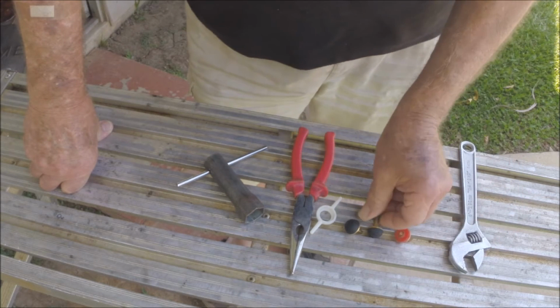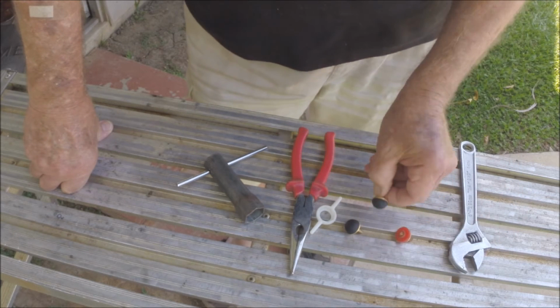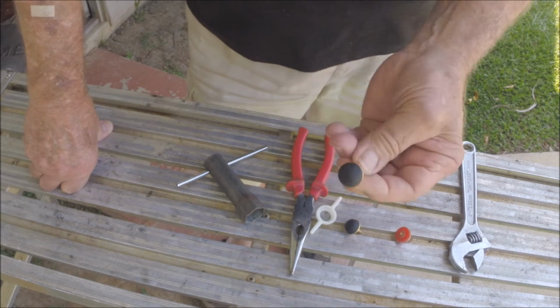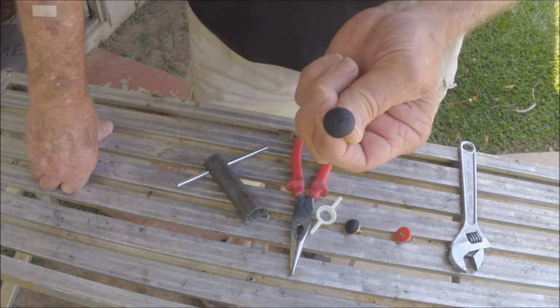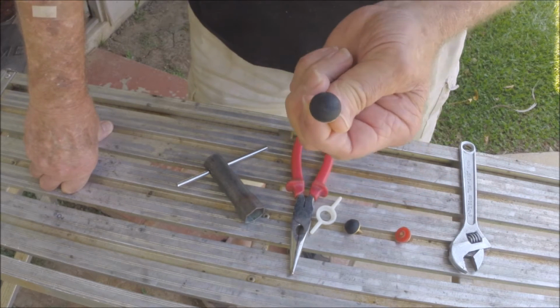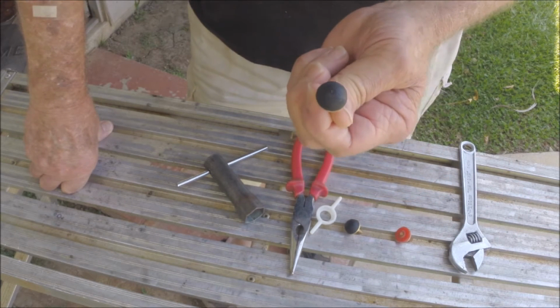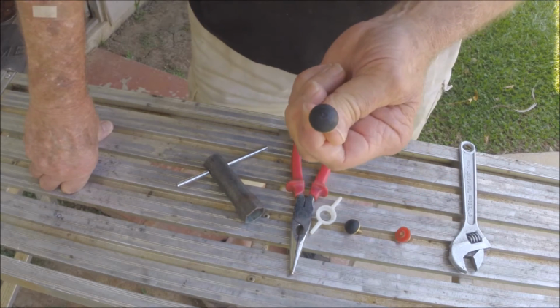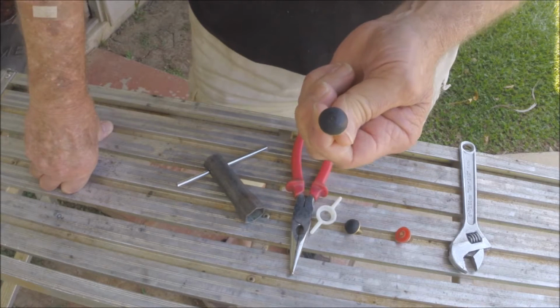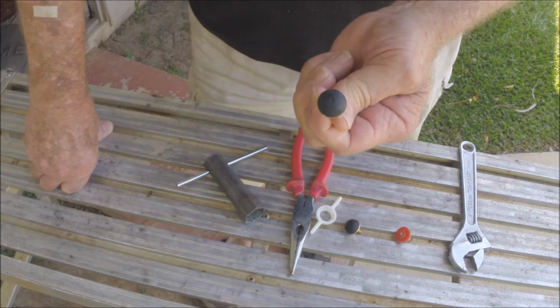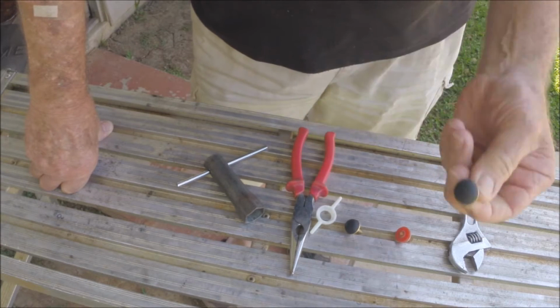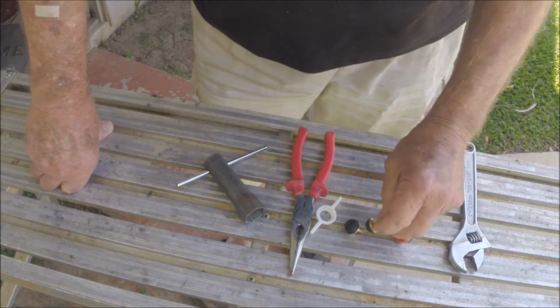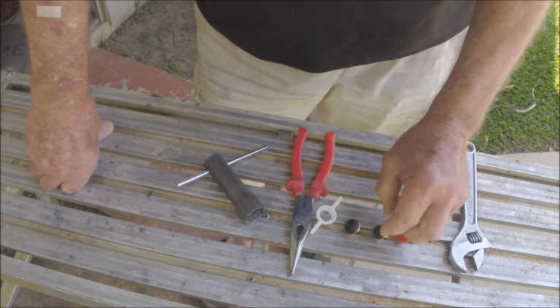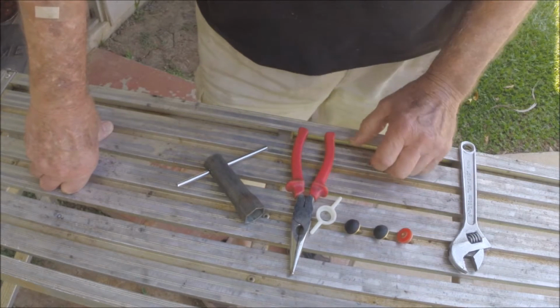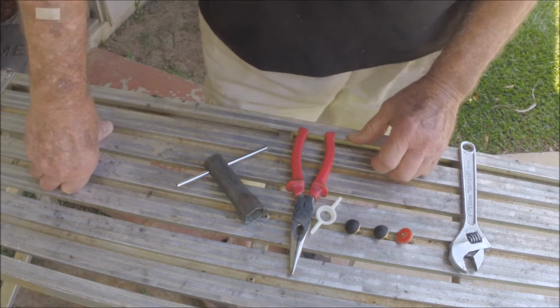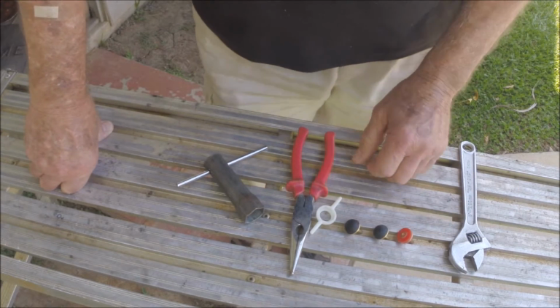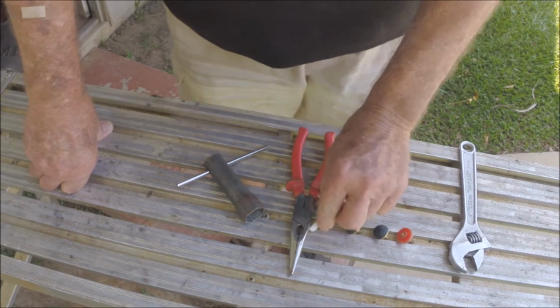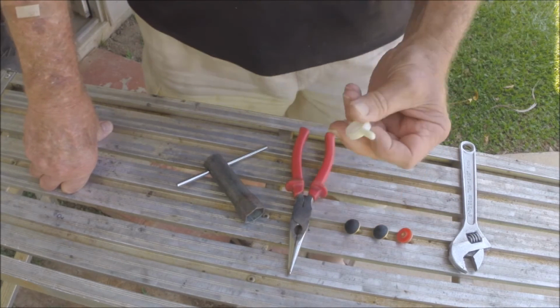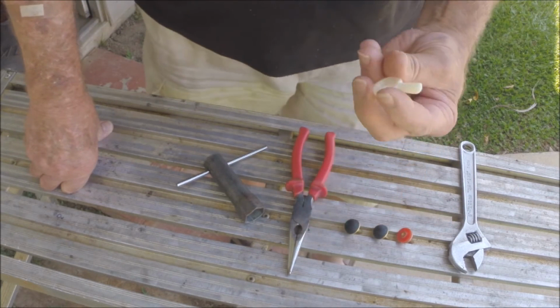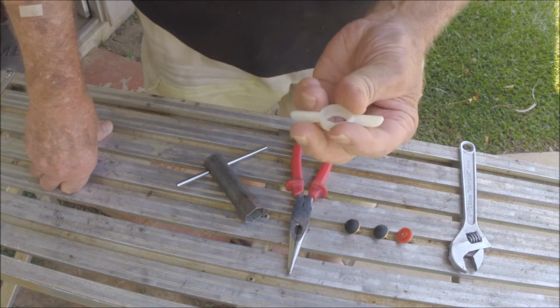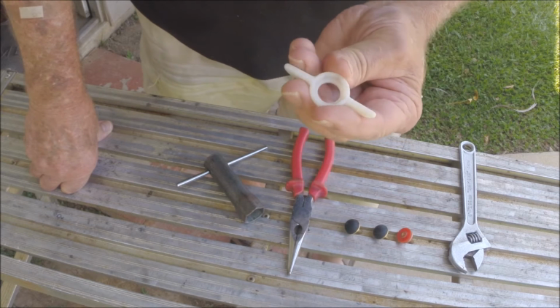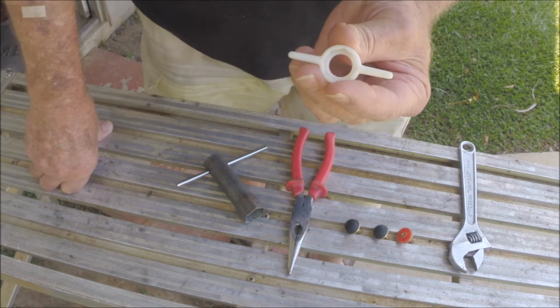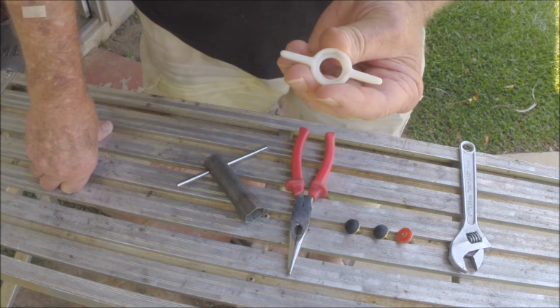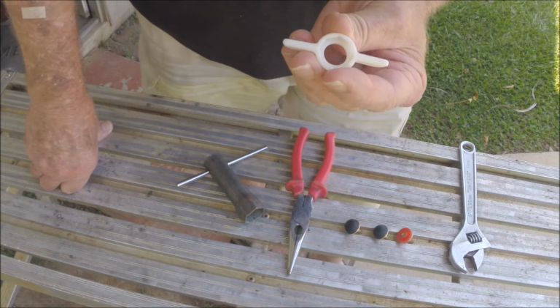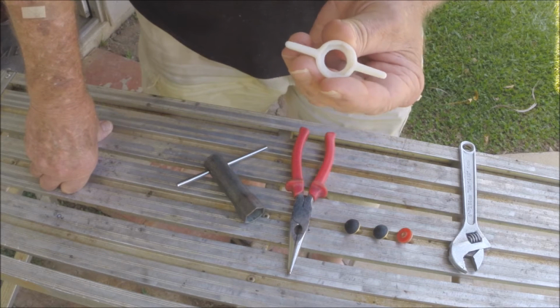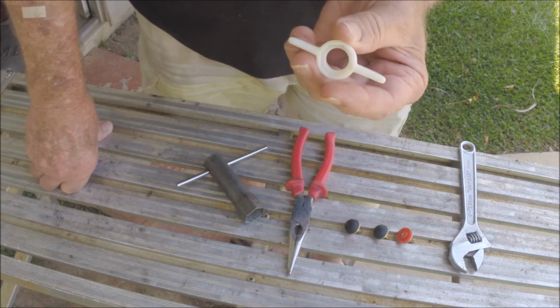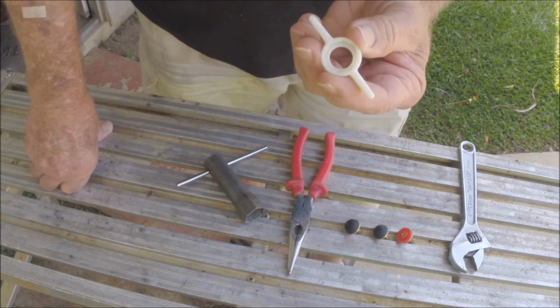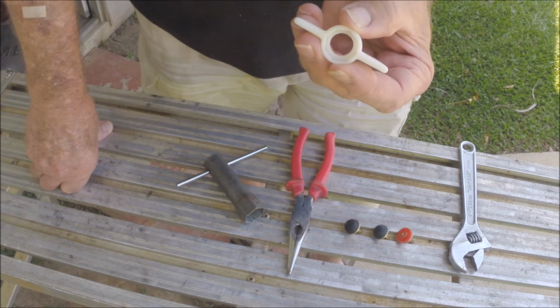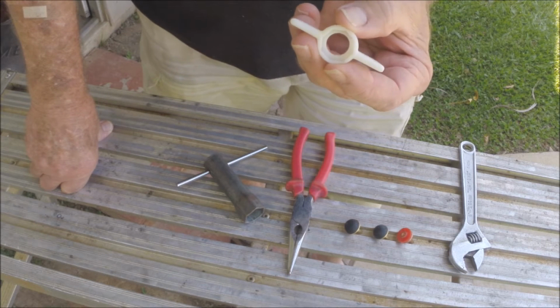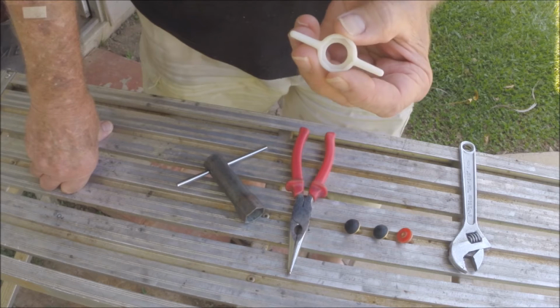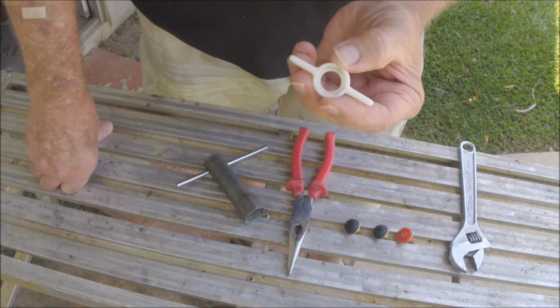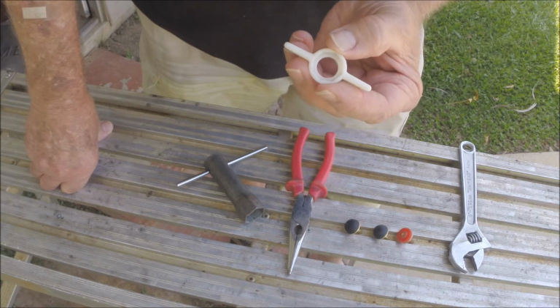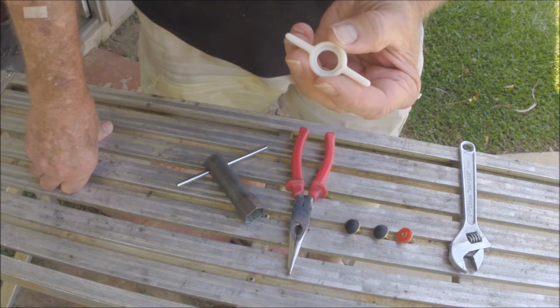So I've decided to replace them with these dome washers, just to see if it will make a difference. Now the only tools I need for these particular taps is this — I suppose you'd call it a little plastic spanner. It just releases the nuts on the front of the taps.